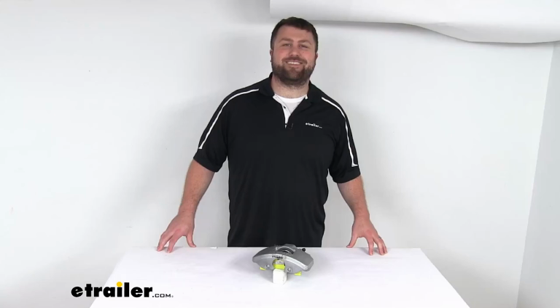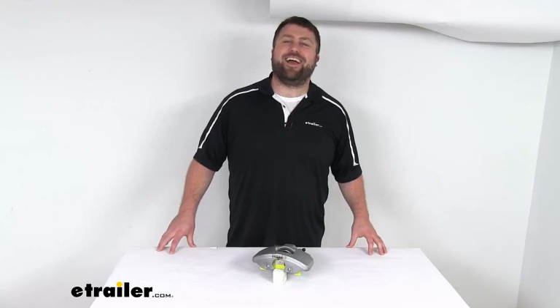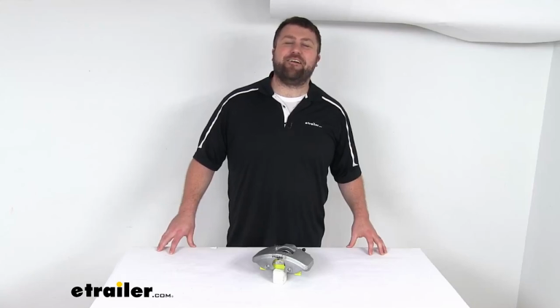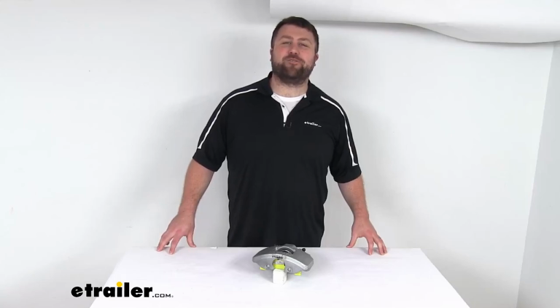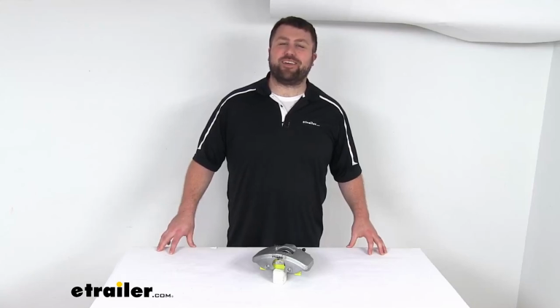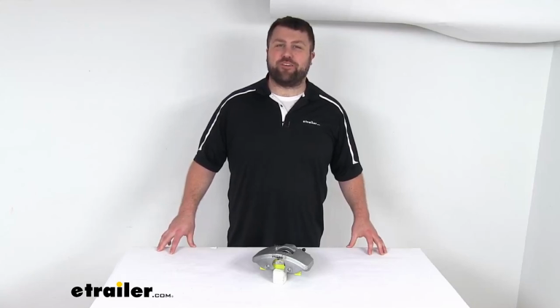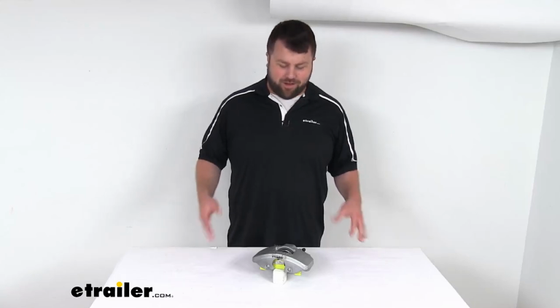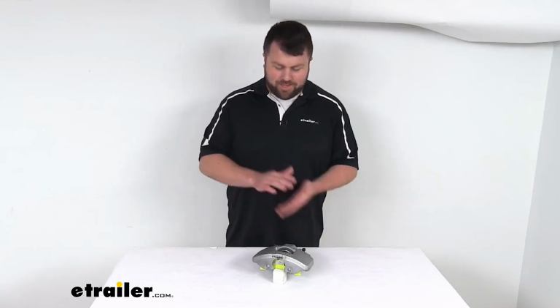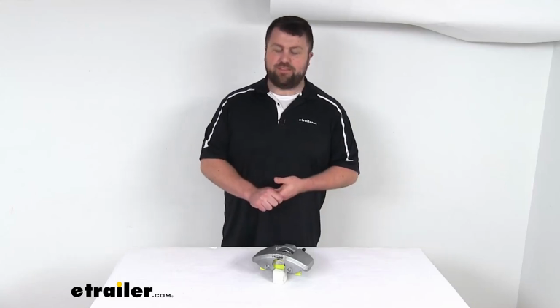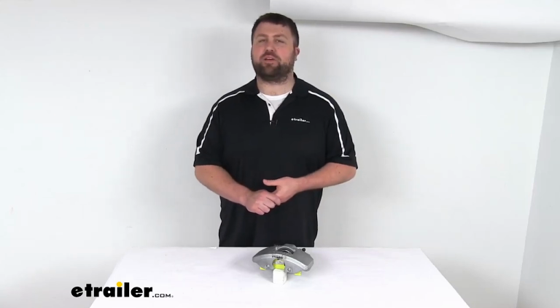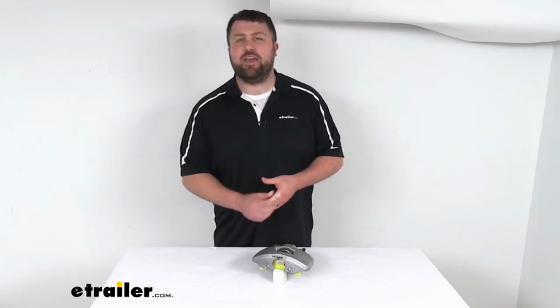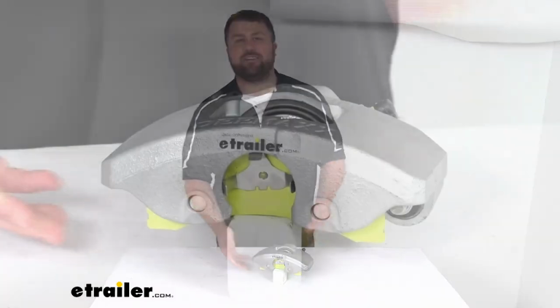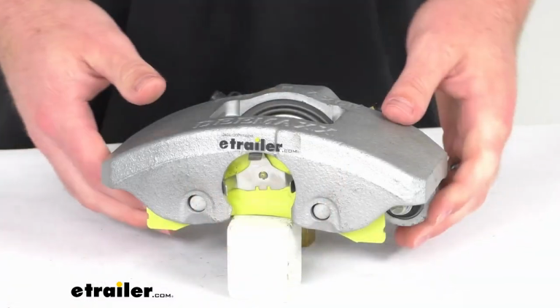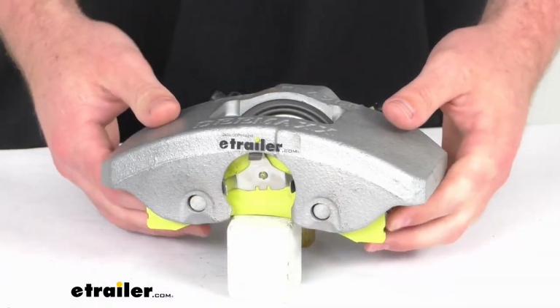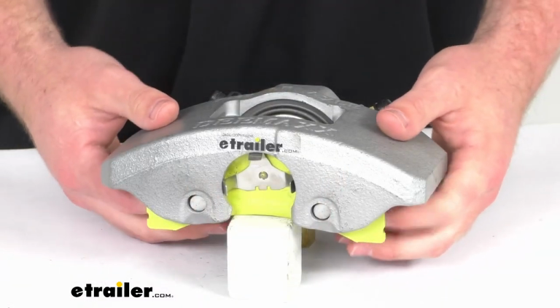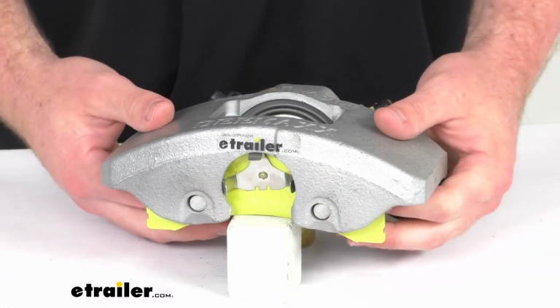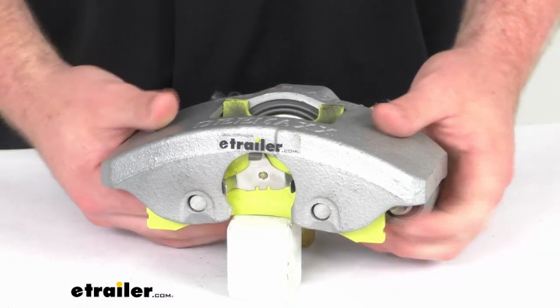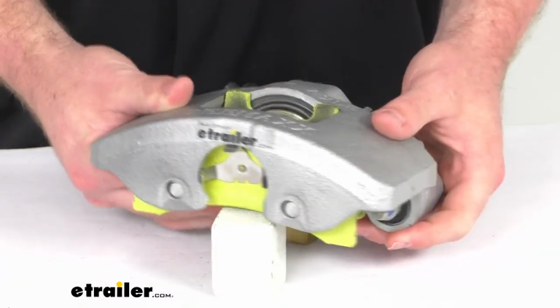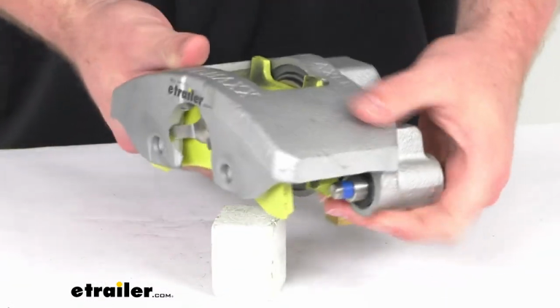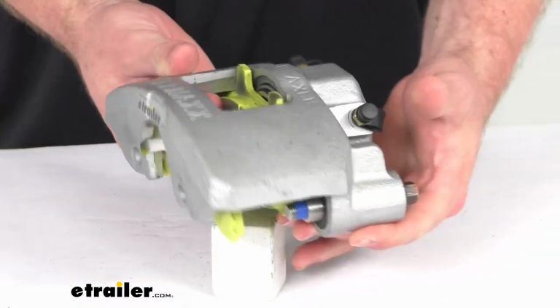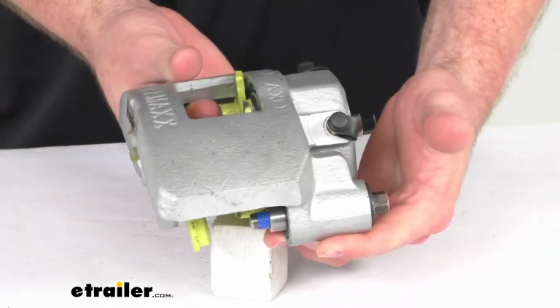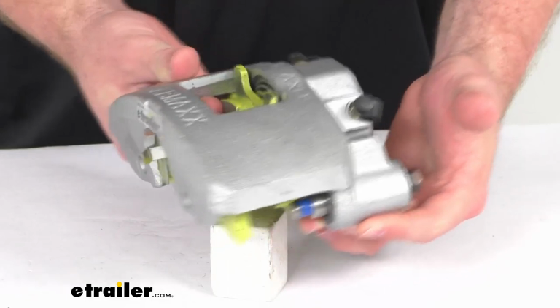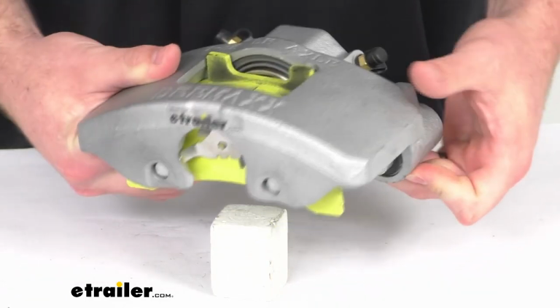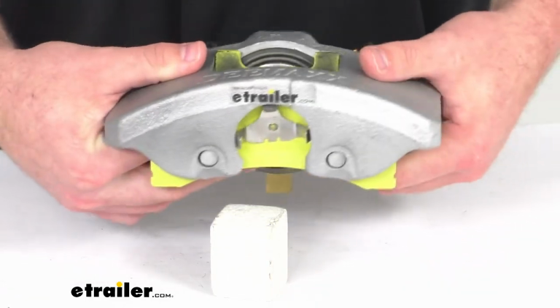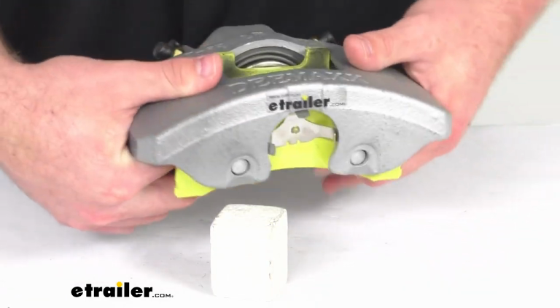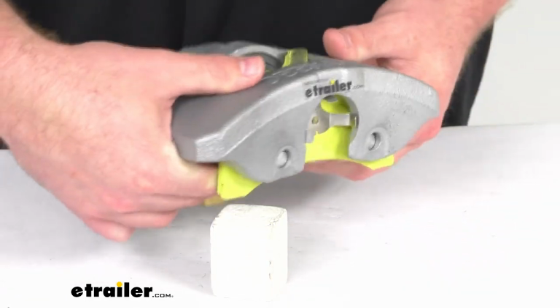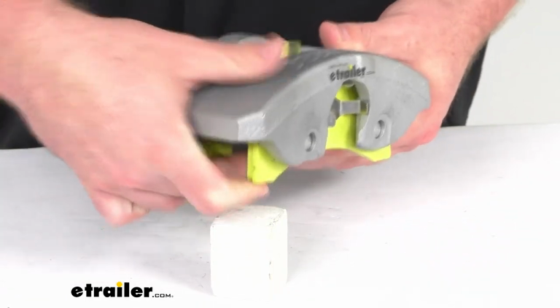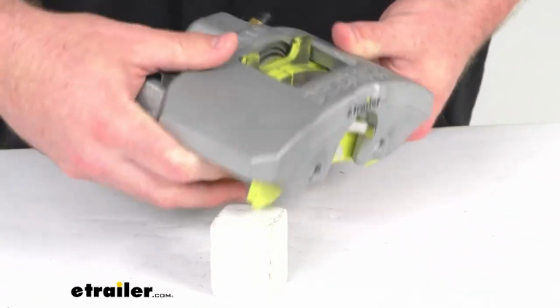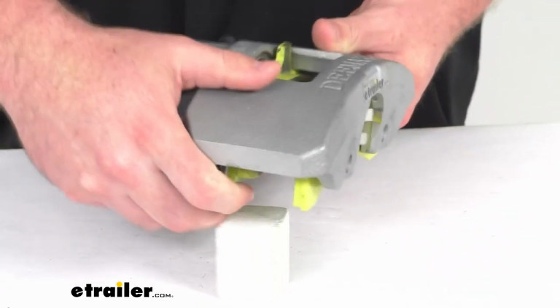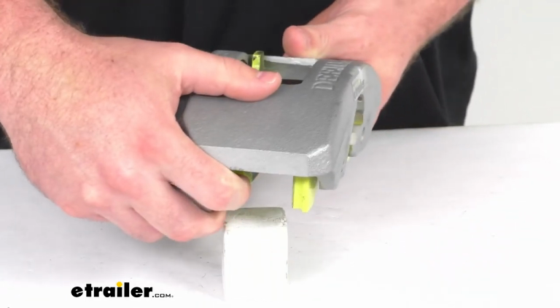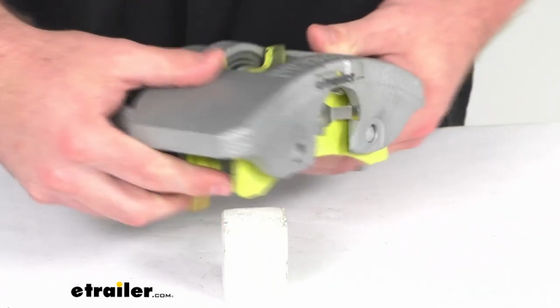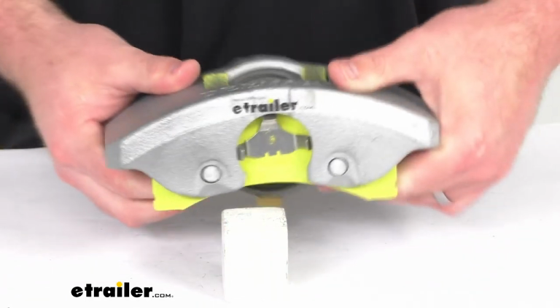Hi there, I'm Michael with eTrailer.com. Today we're going to take a quick look at this D-MAX disc brake caliper. This caliper is going to work for your braking systems for a 7,000 pound to 8,000 pound axle rating.